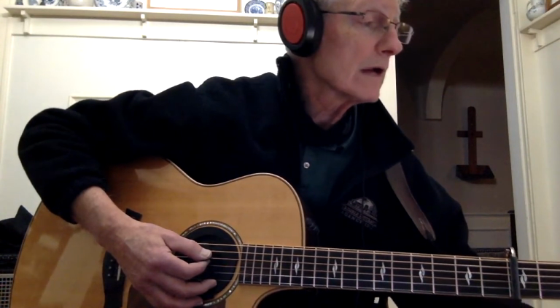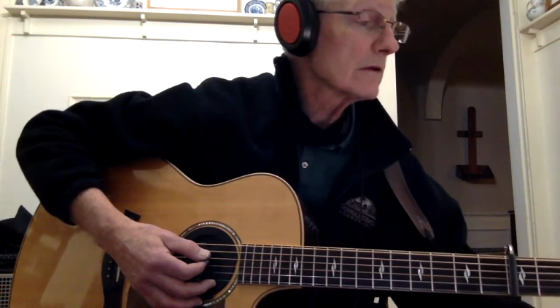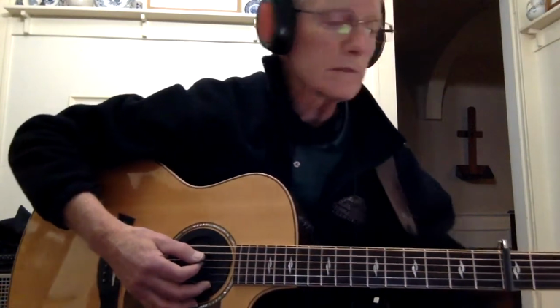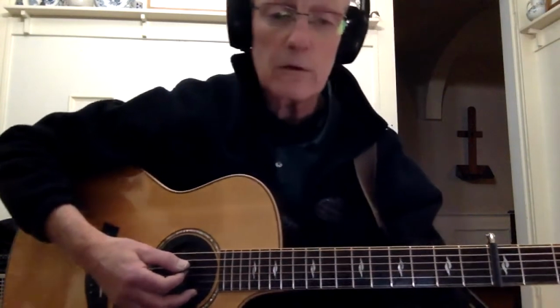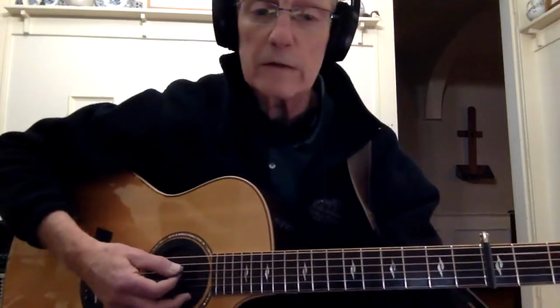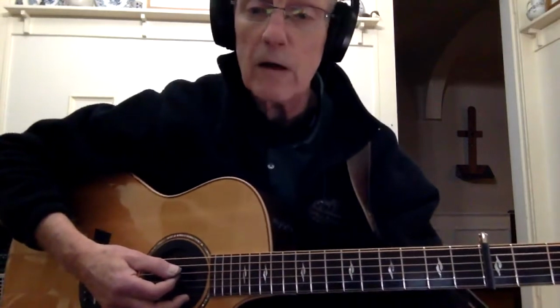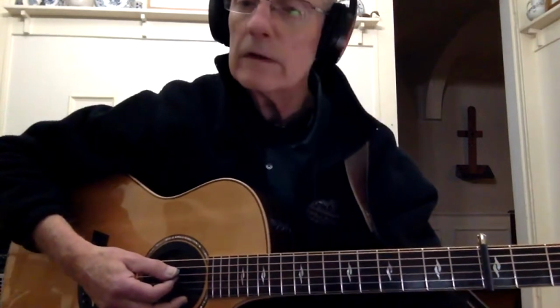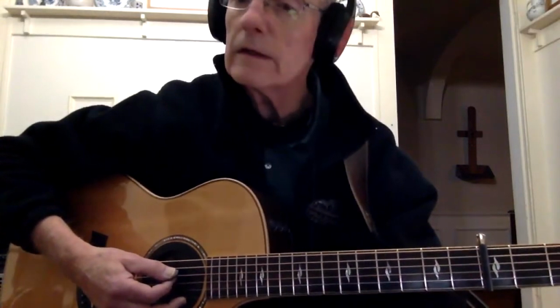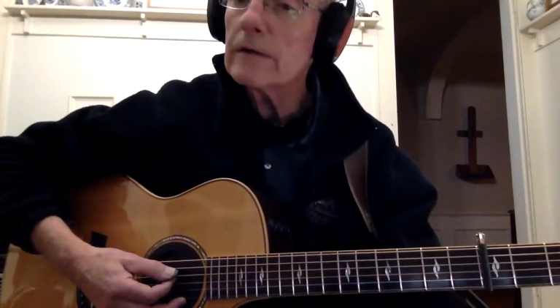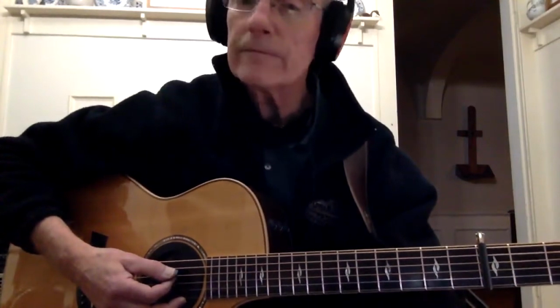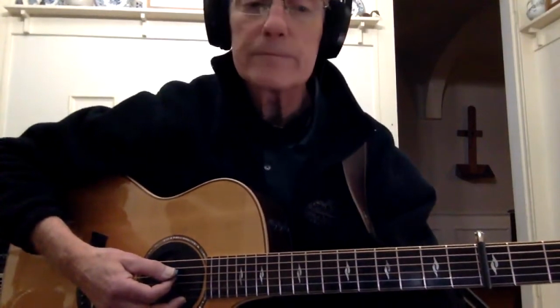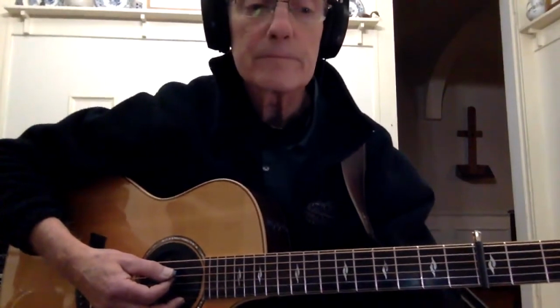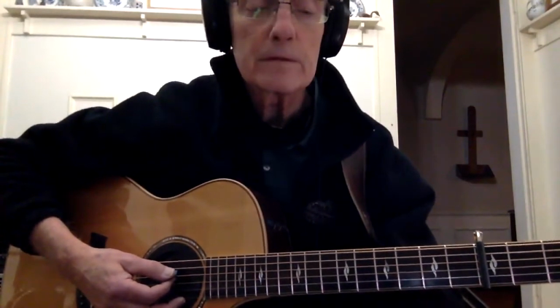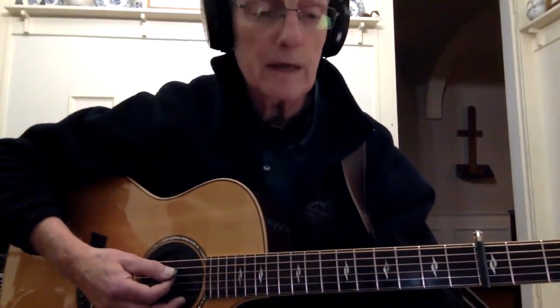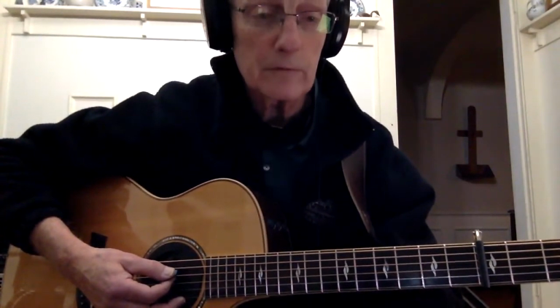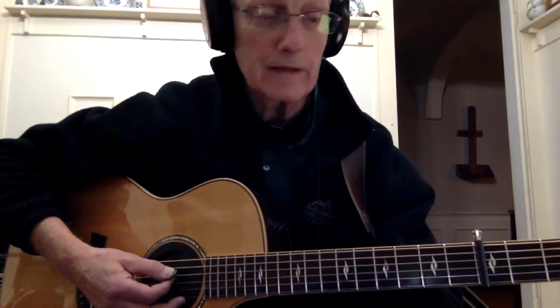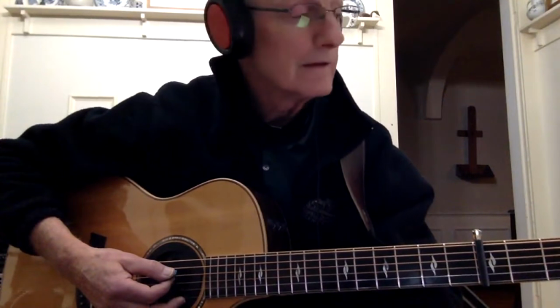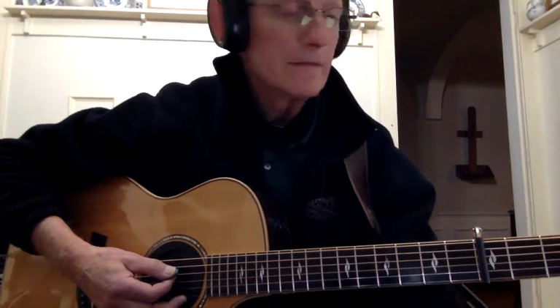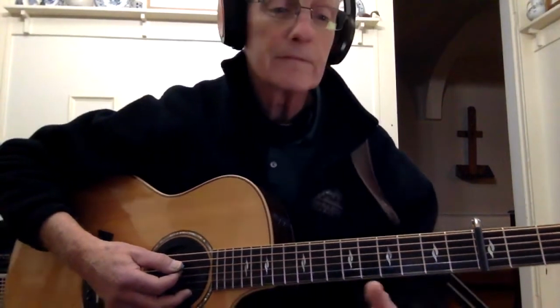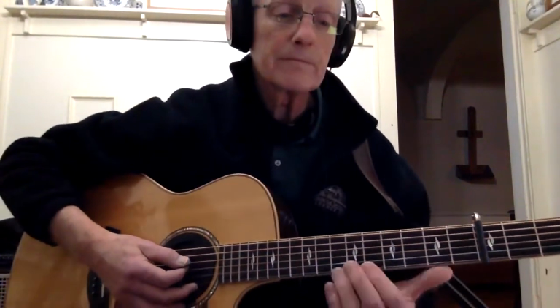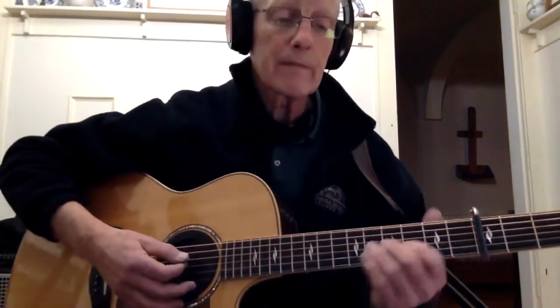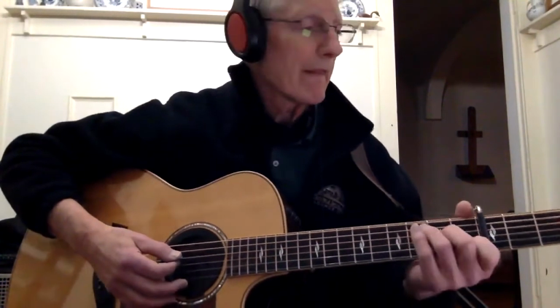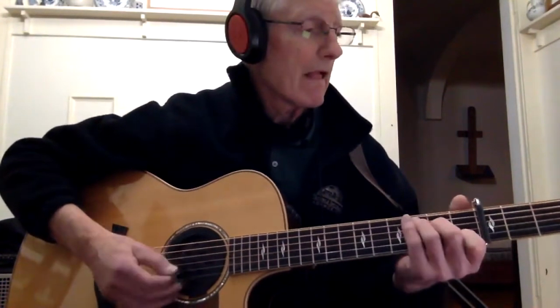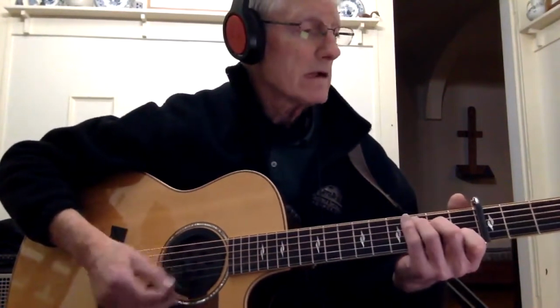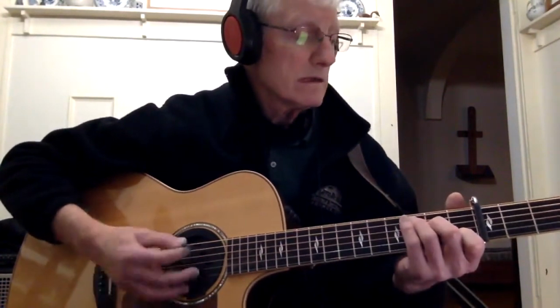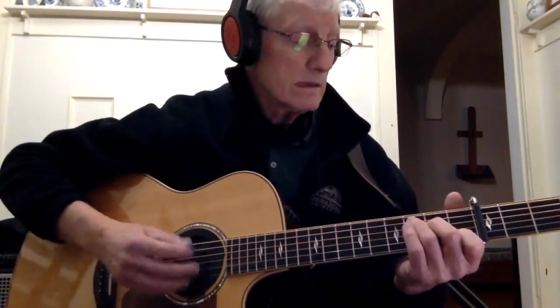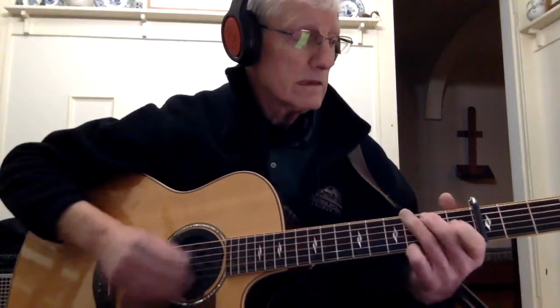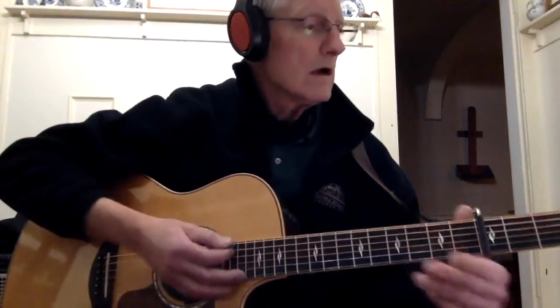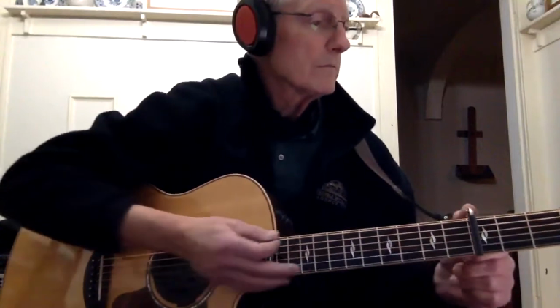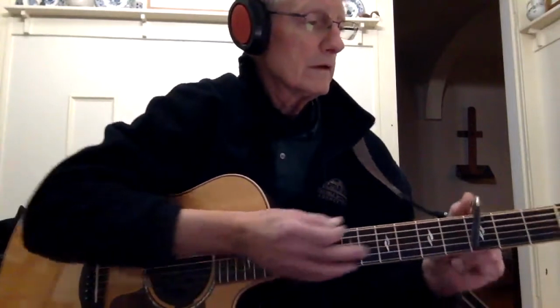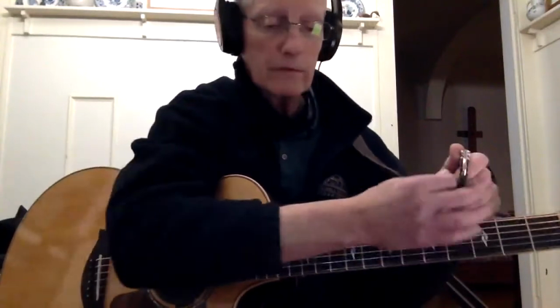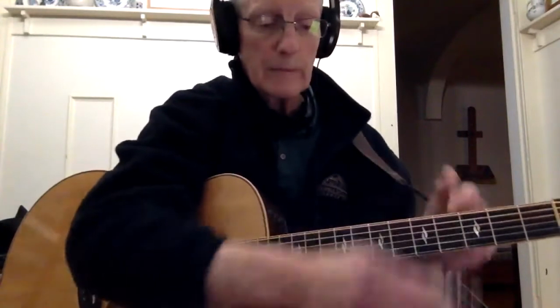Okay, so here it is — Don't Take the Girl by Tim McGraw. Let's go. This is a sad one for the day. No capo.